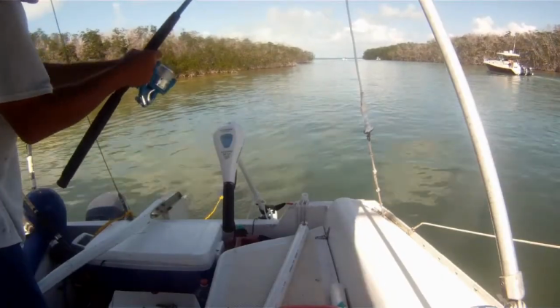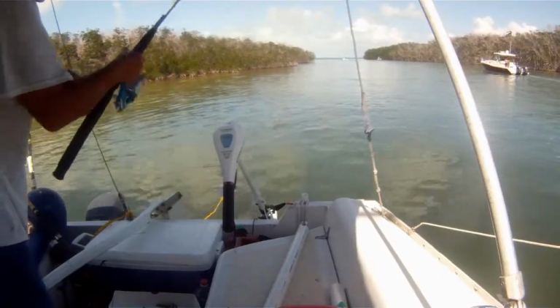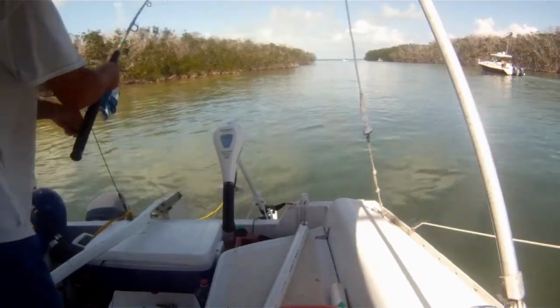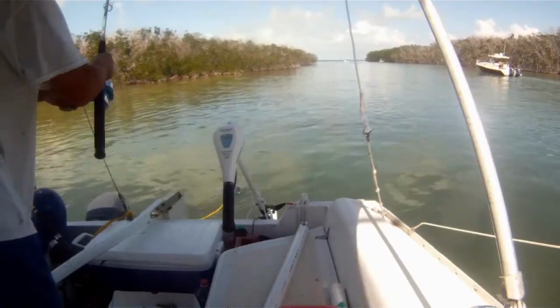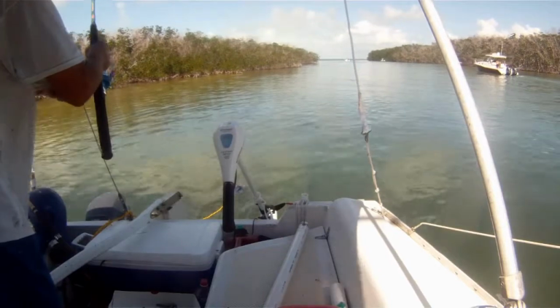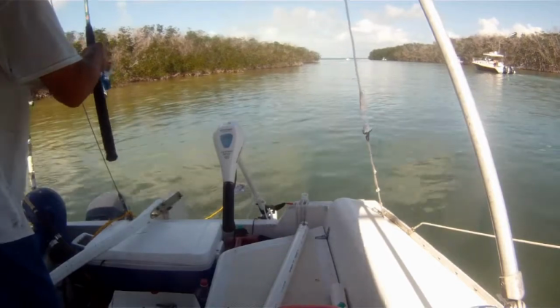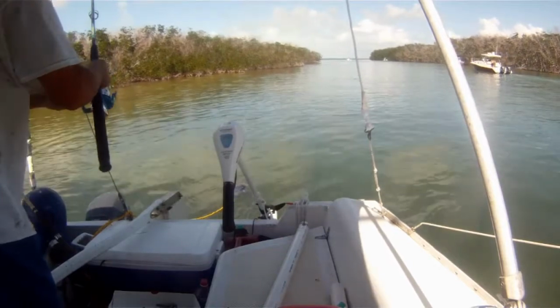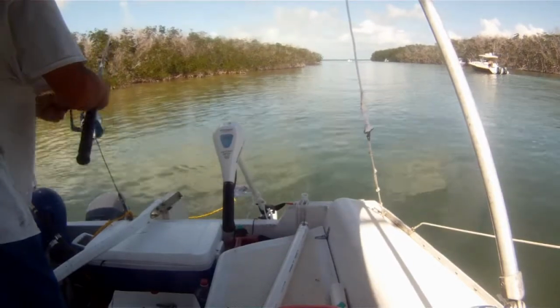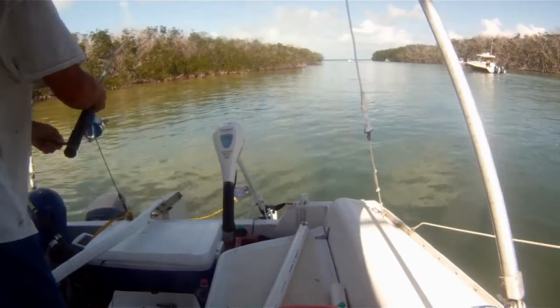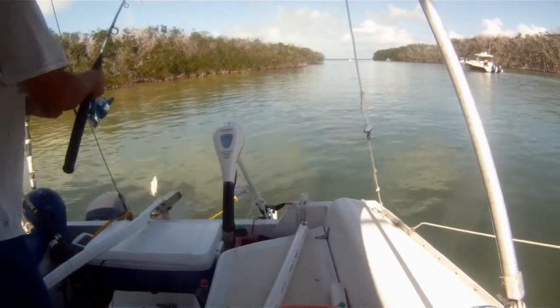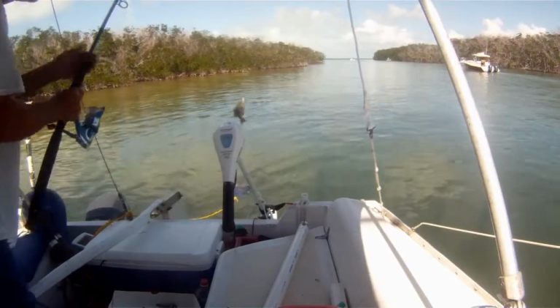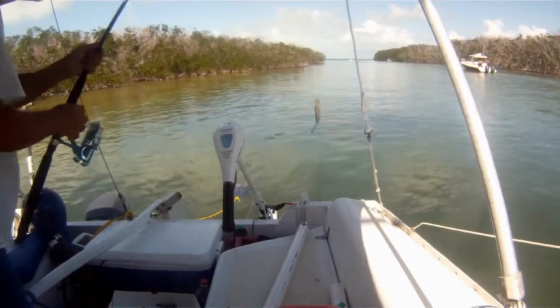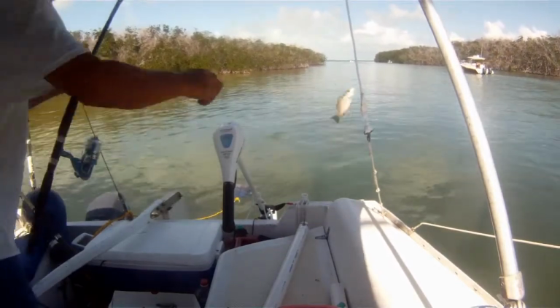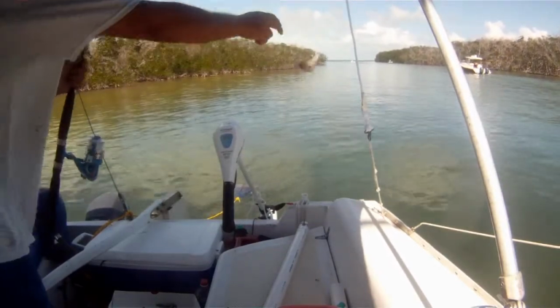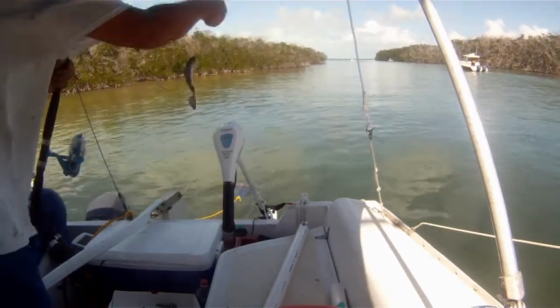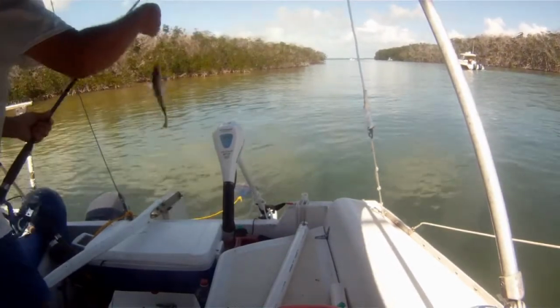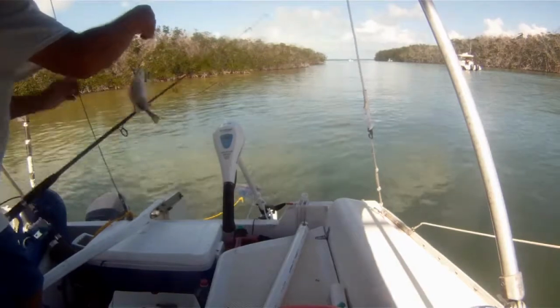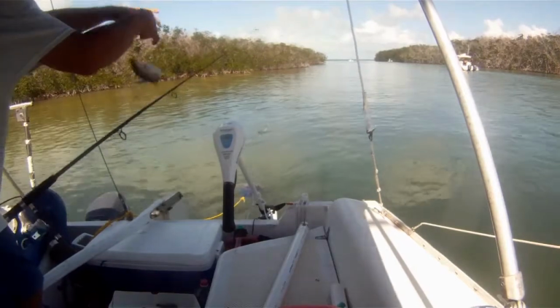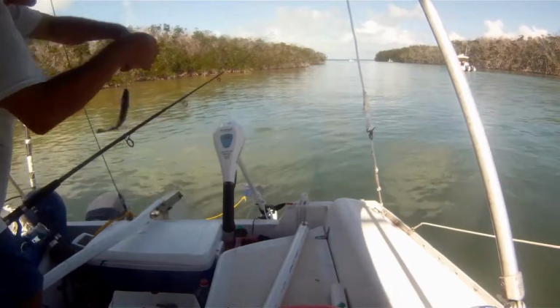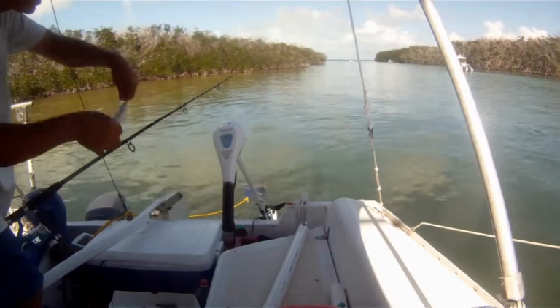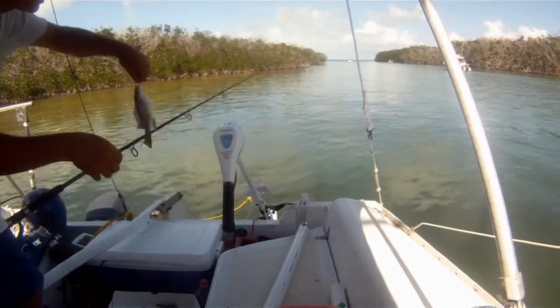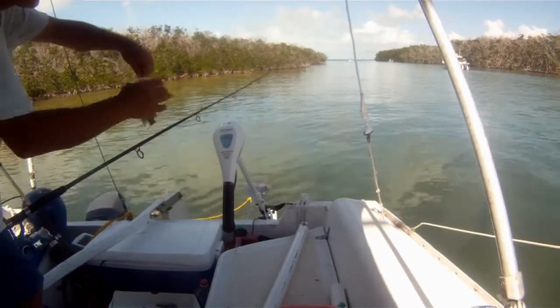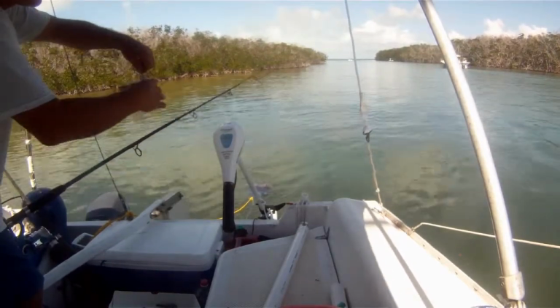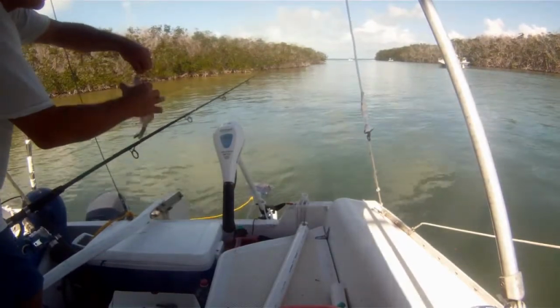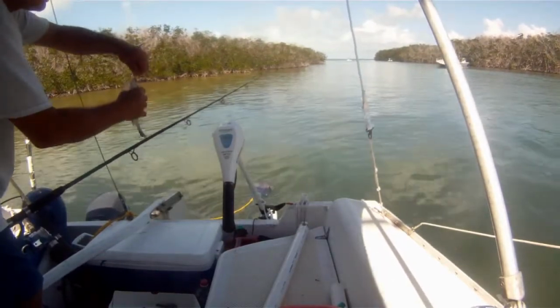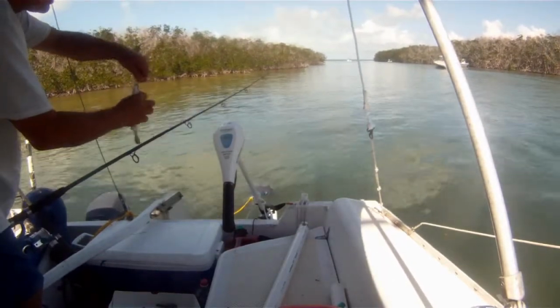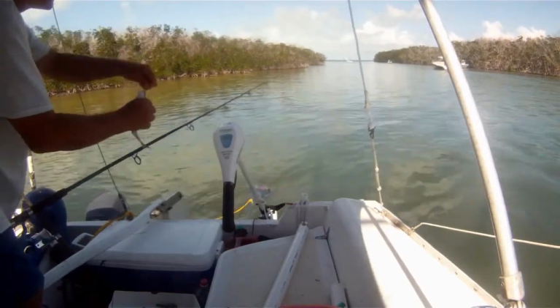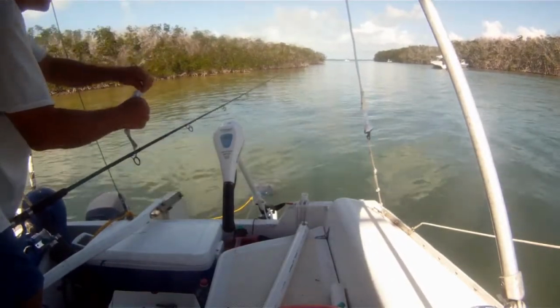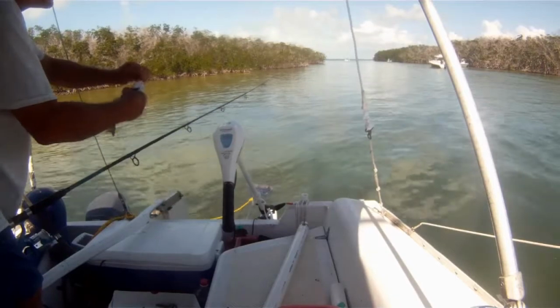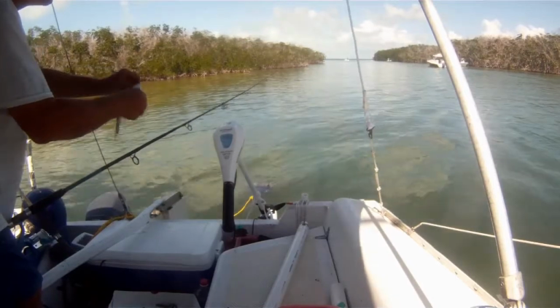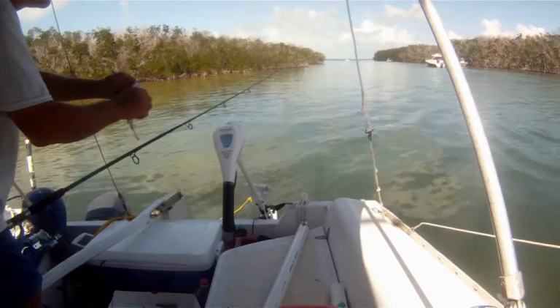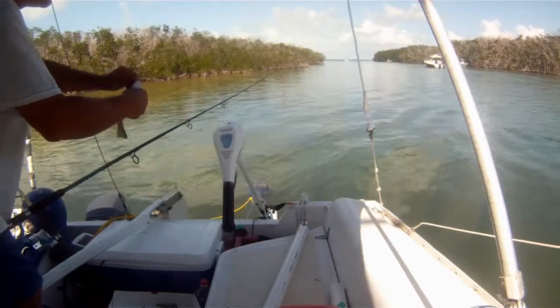So I'm snapper fishing here, about three miles from where I've been anchored at in the community harbor. I went and bought a chum block today — actually I bought two of them. I only really needed one.